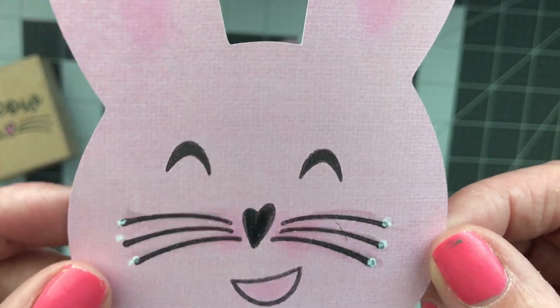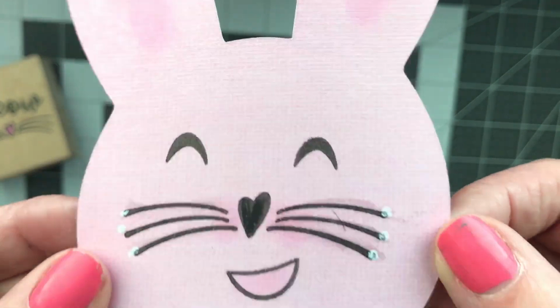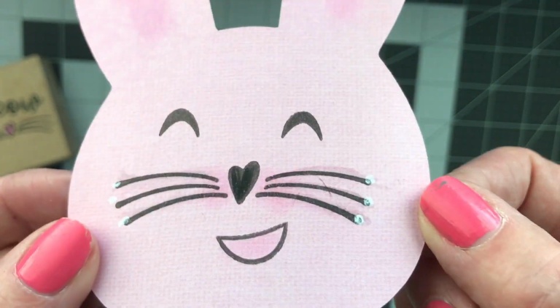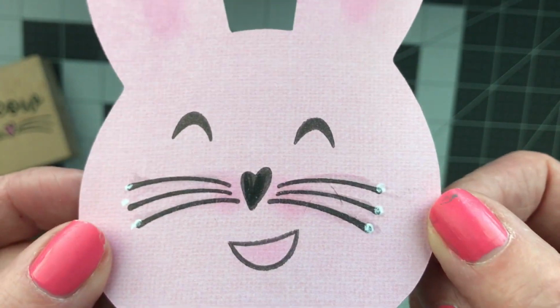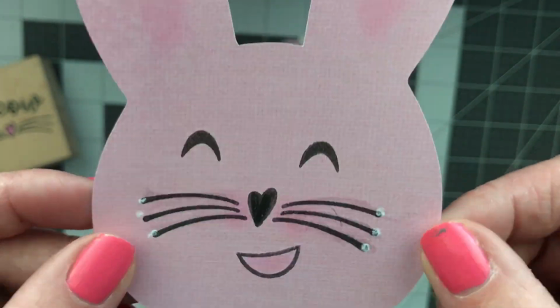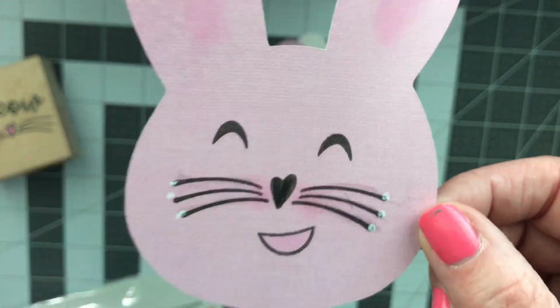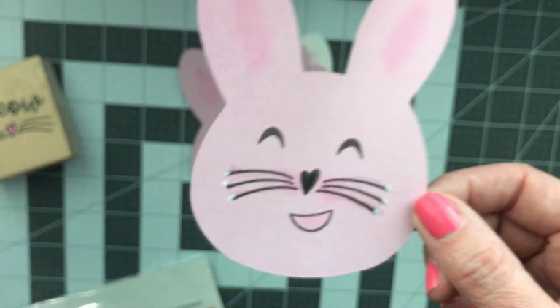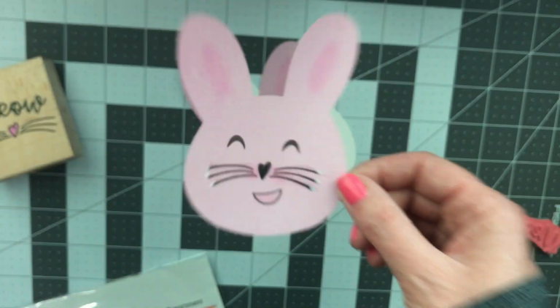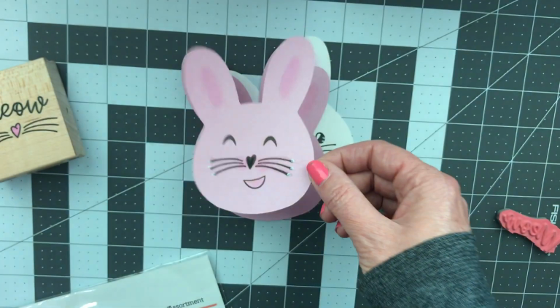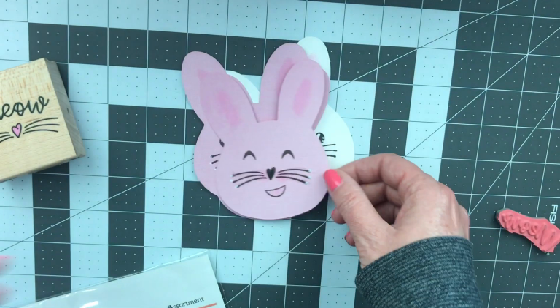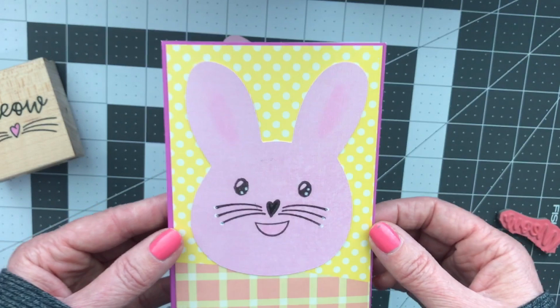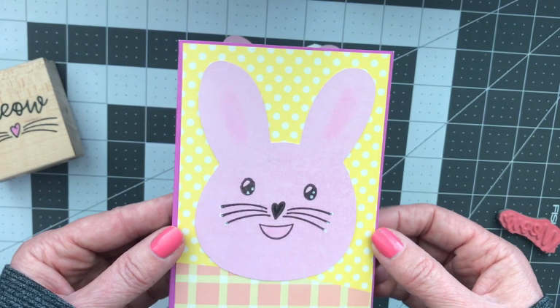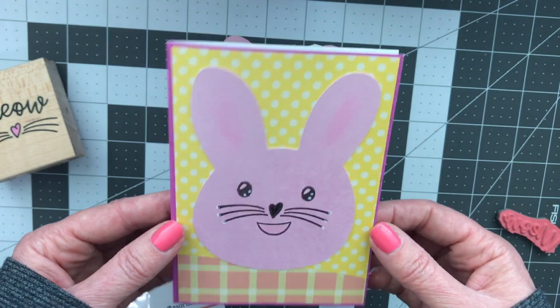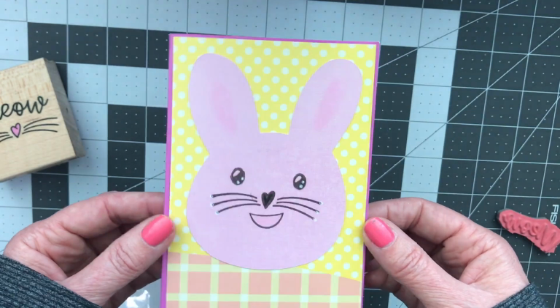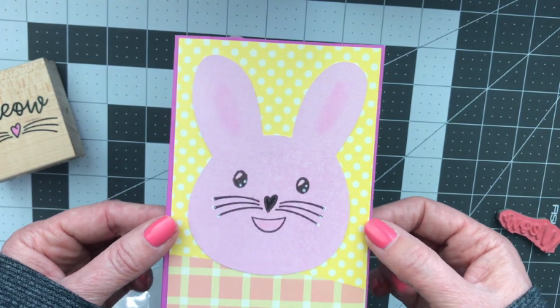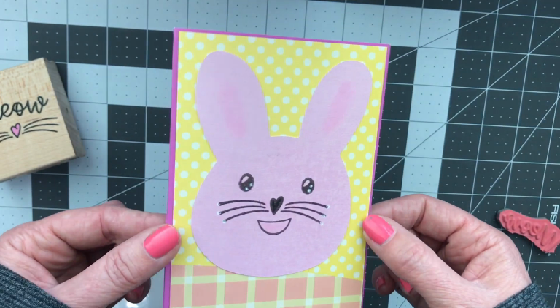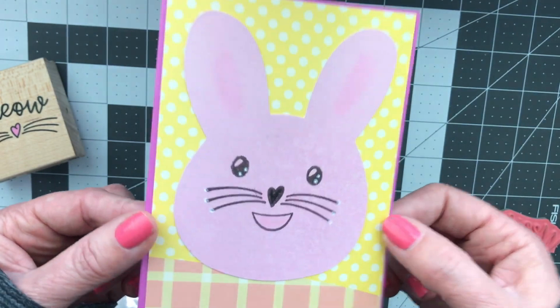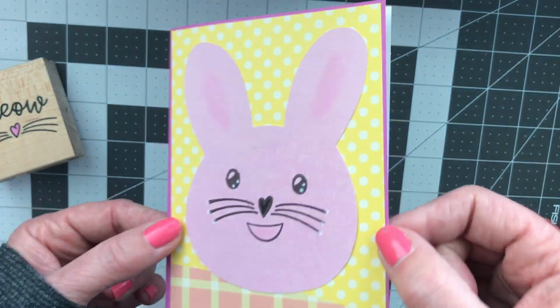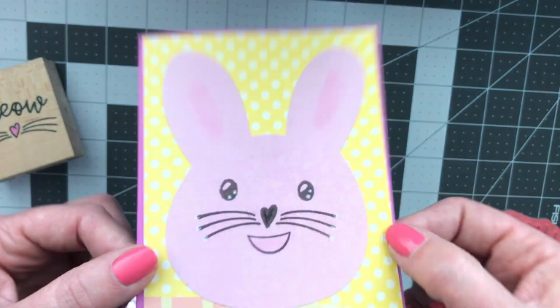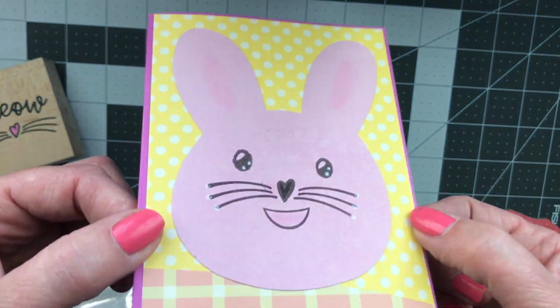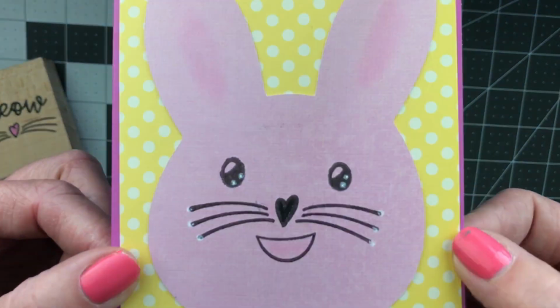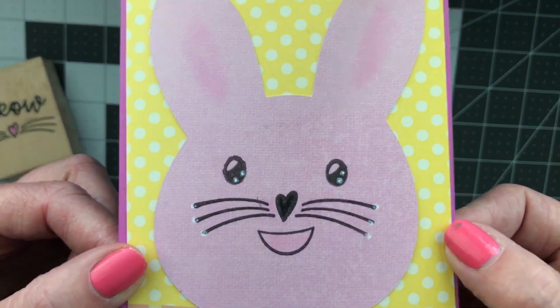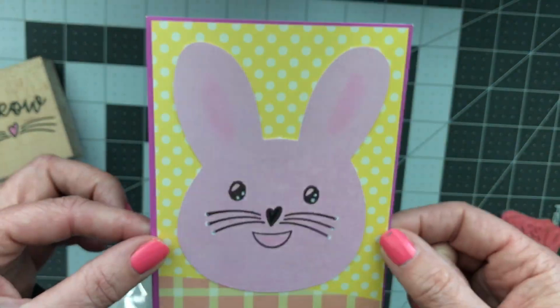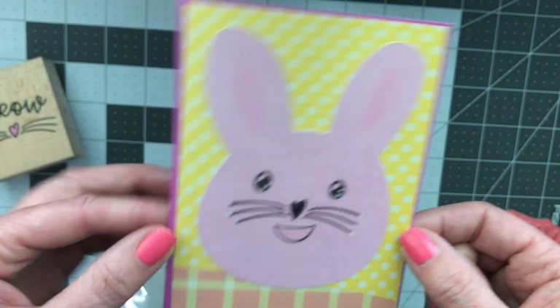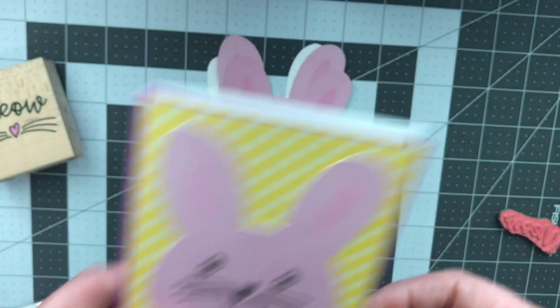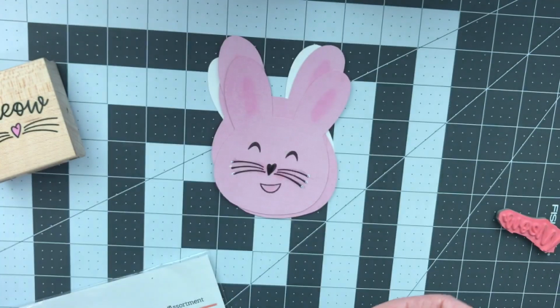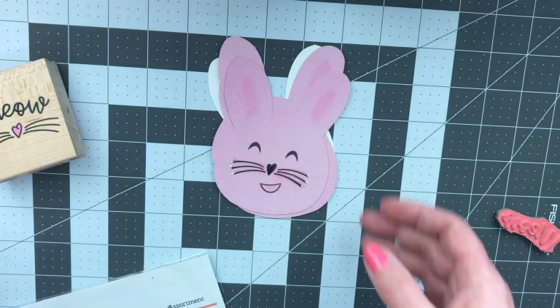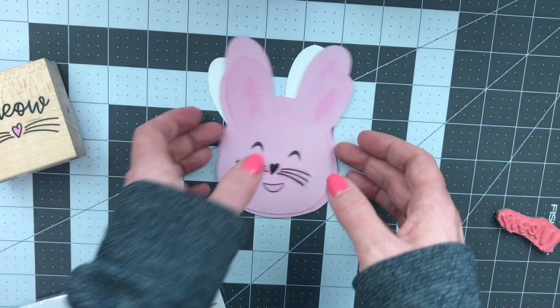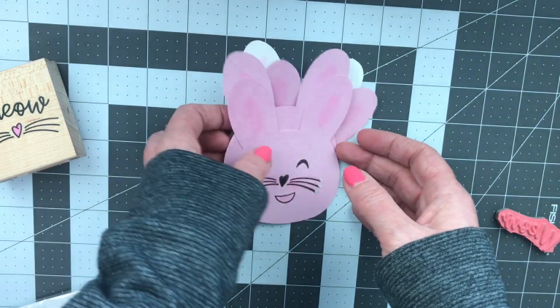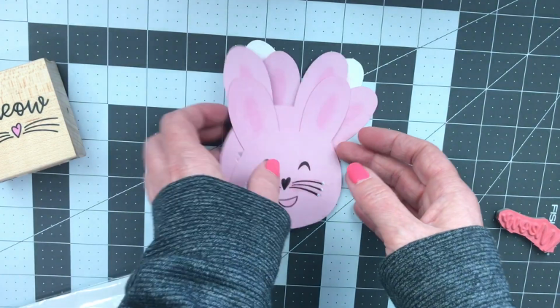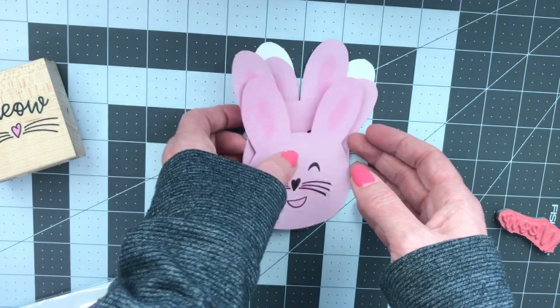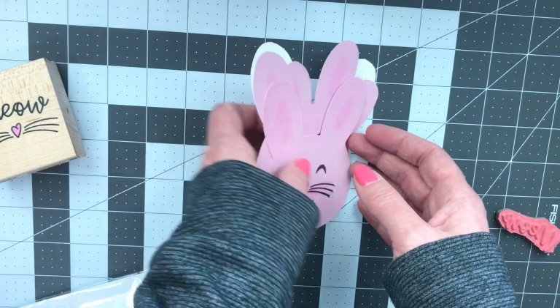Look at how cute this one turned out — so fun! This is one of the cards that I created using it. I think they came out so good.